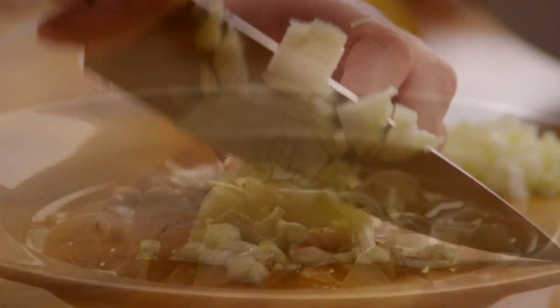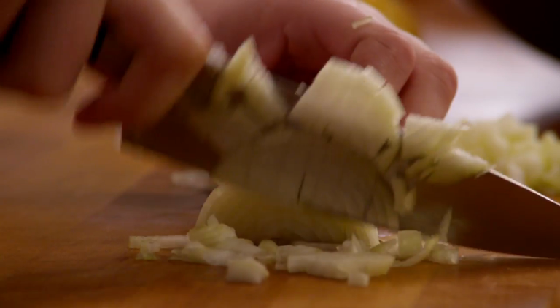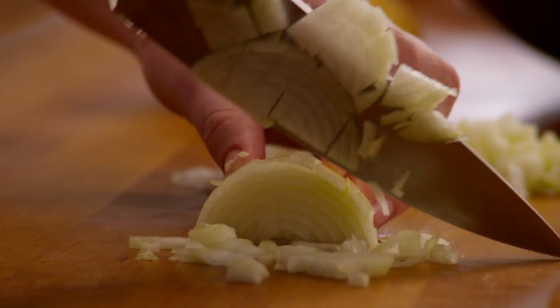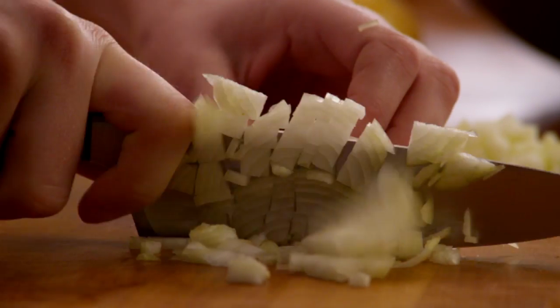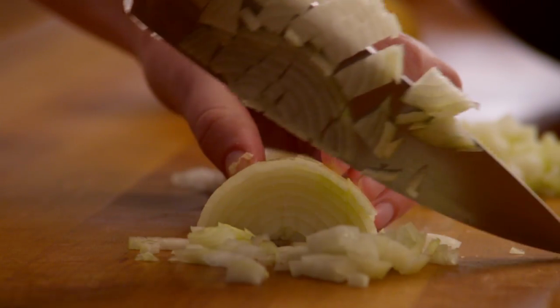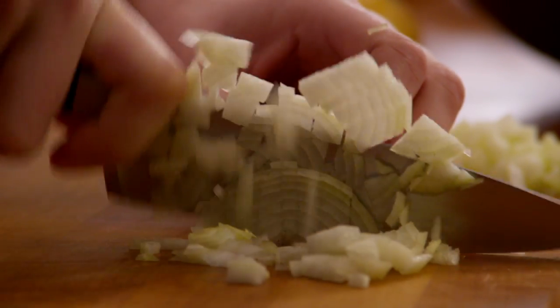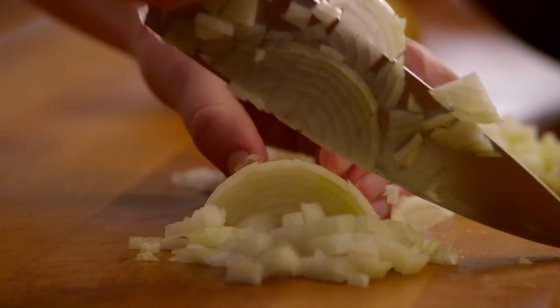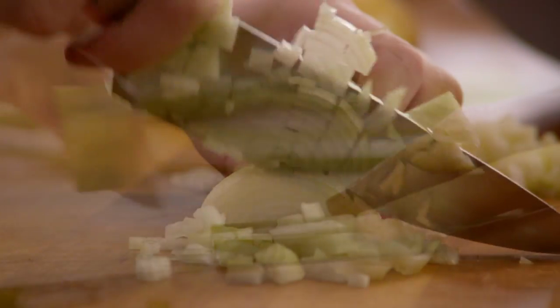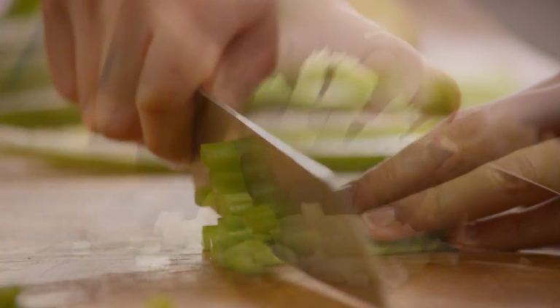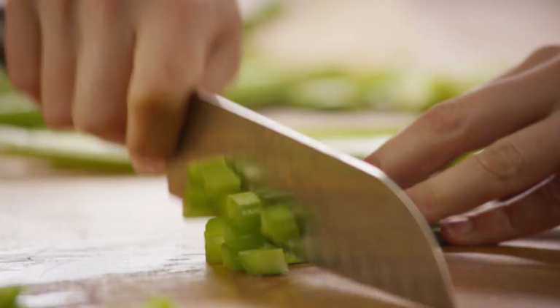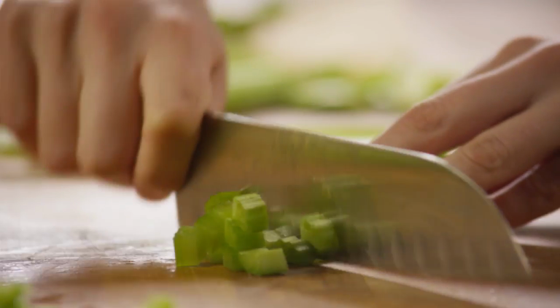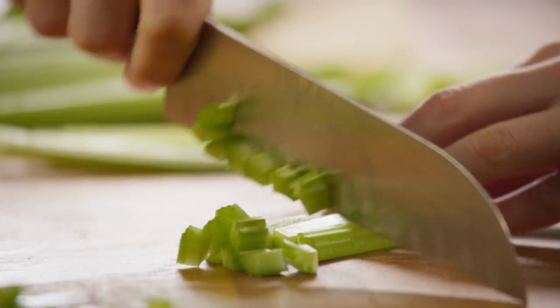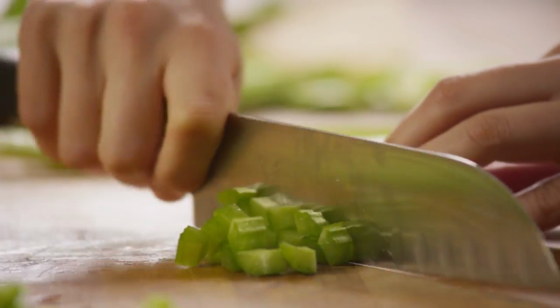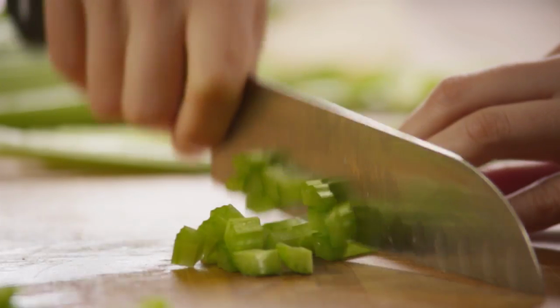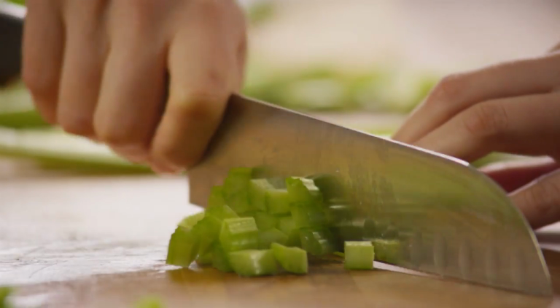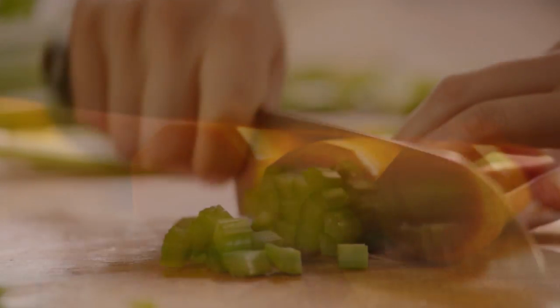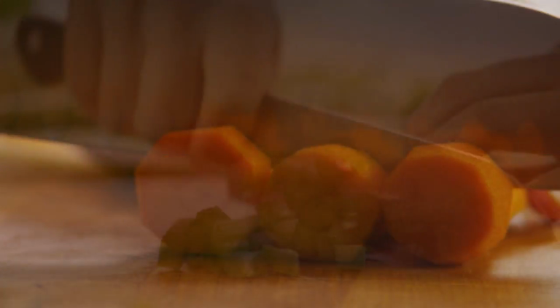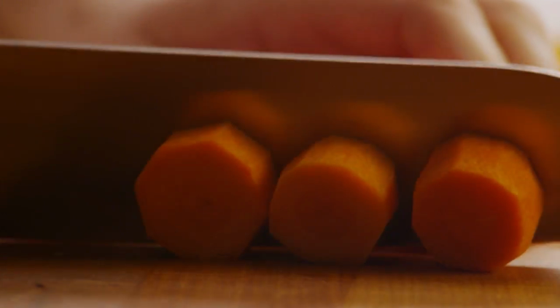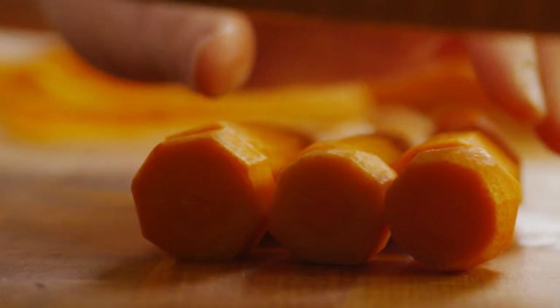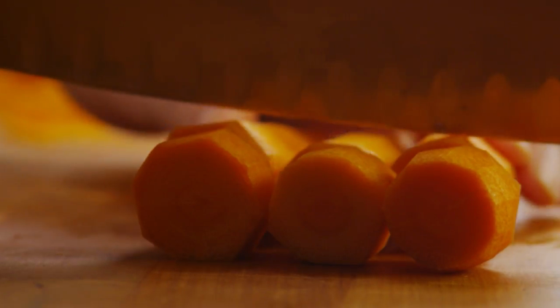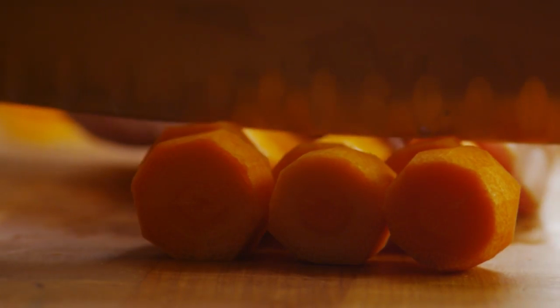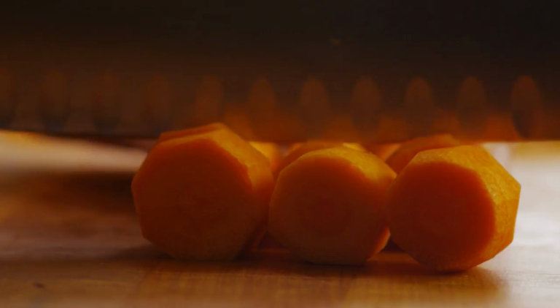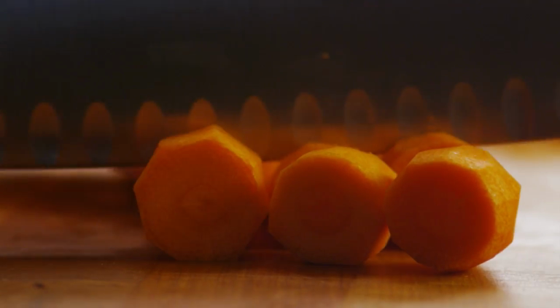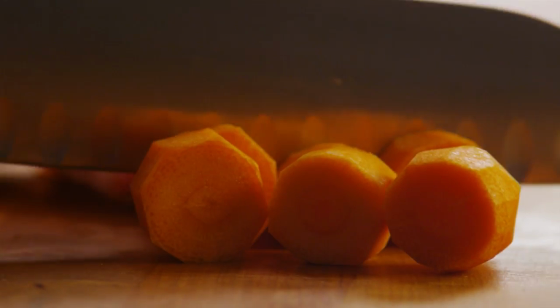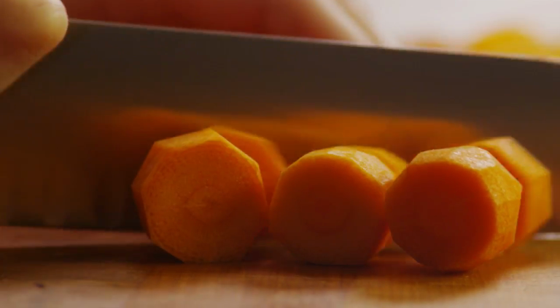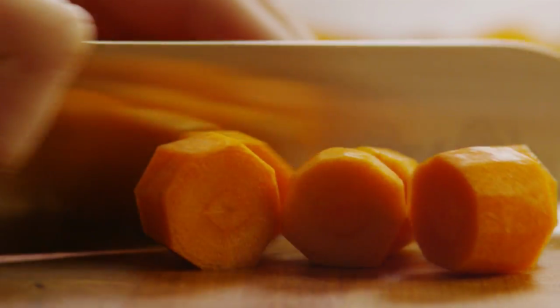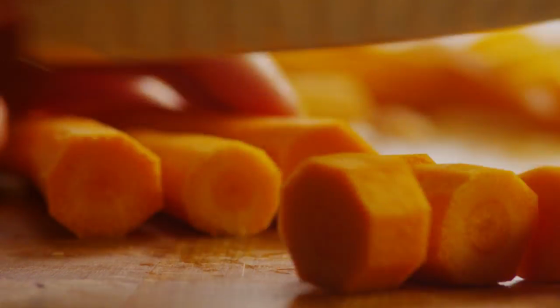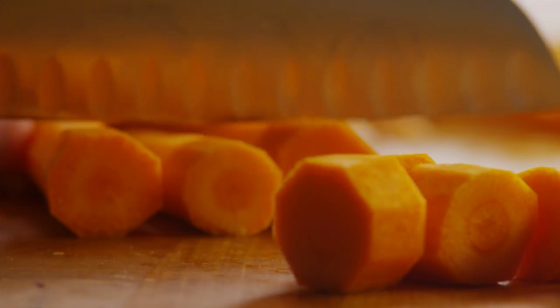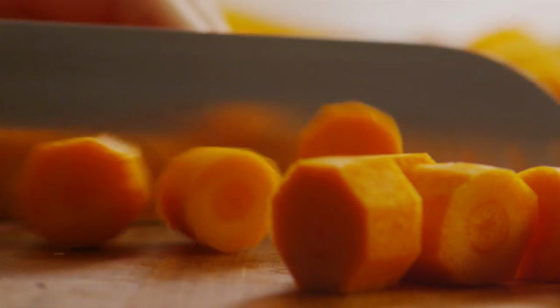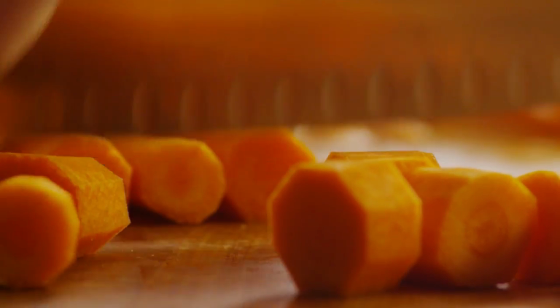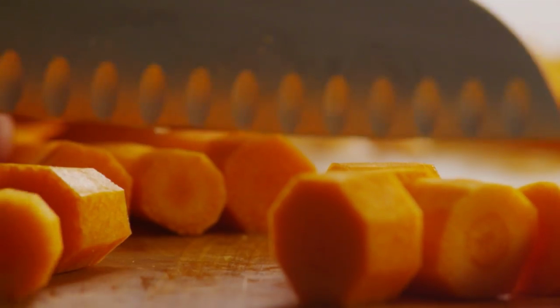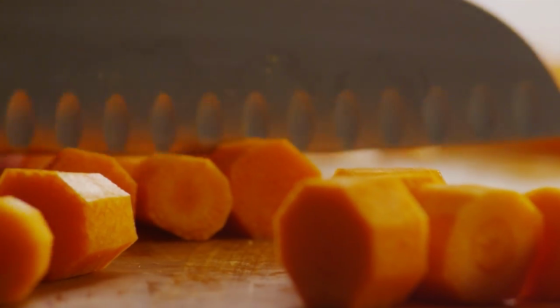Let's begin by chopping half a cup of onion and half a cup of celery. Peel and slice one cup of carrots. You can cut them into small rounds or a larger chop, however you like them.